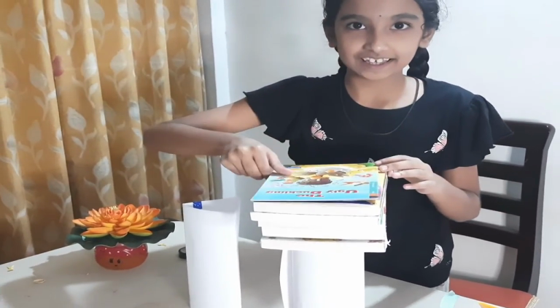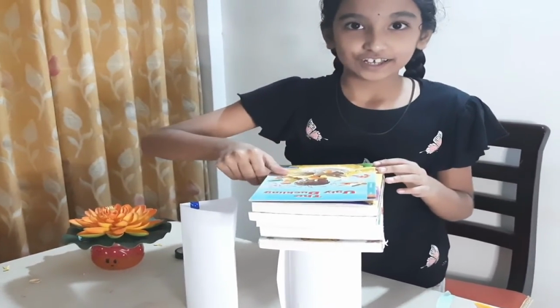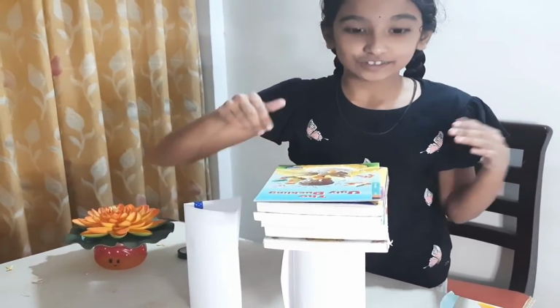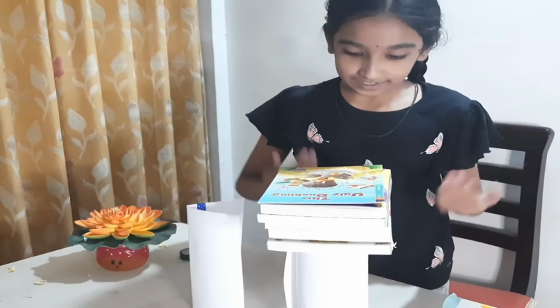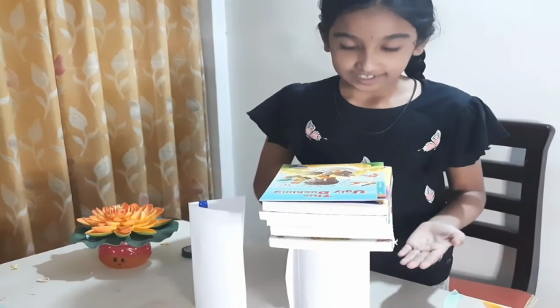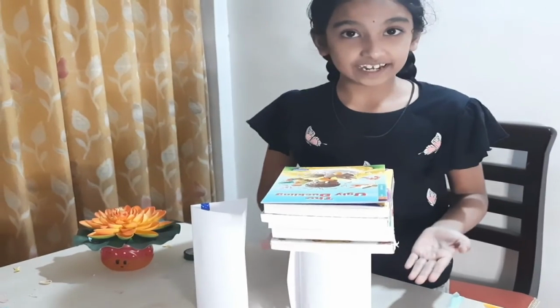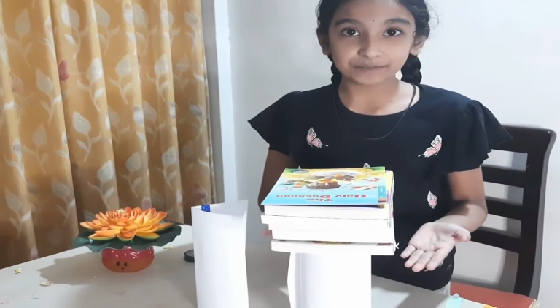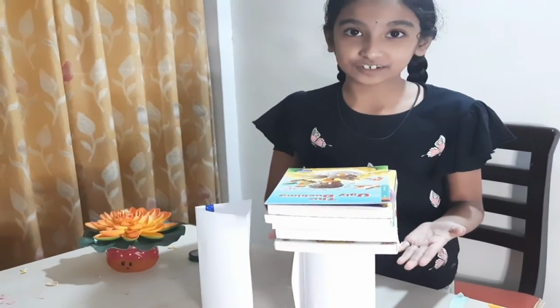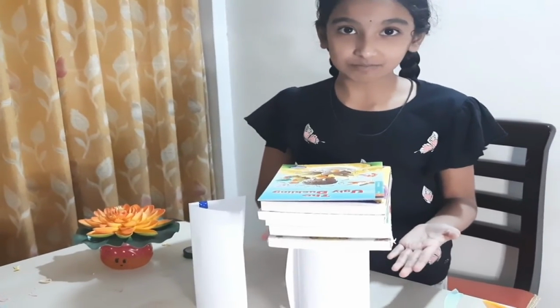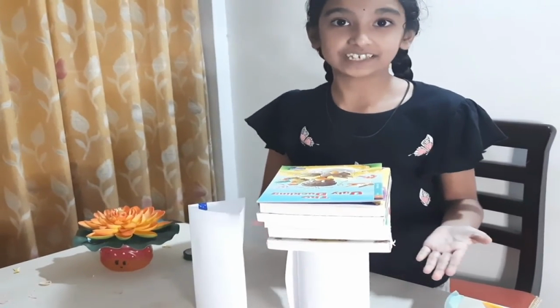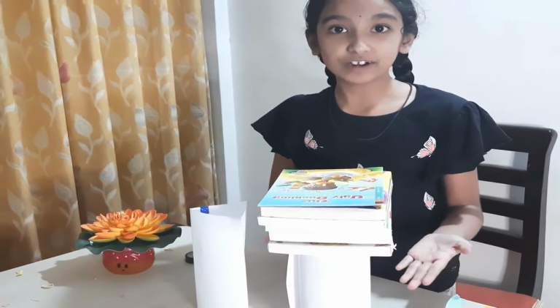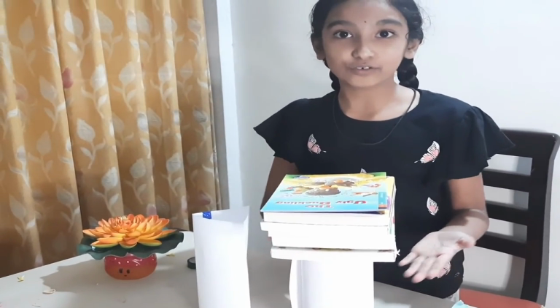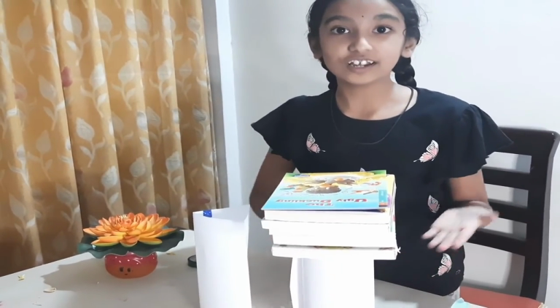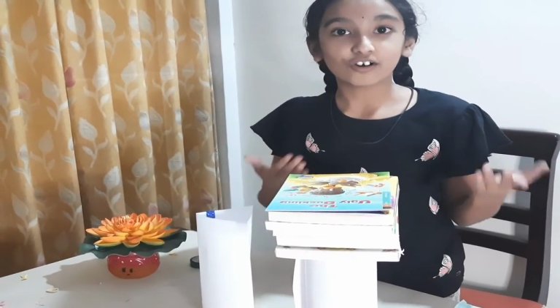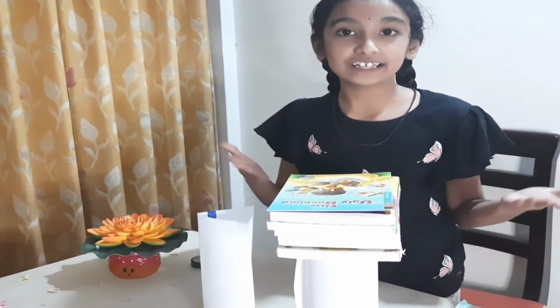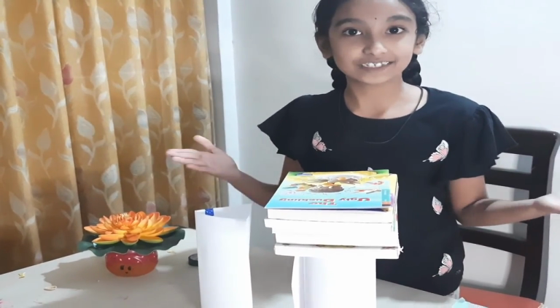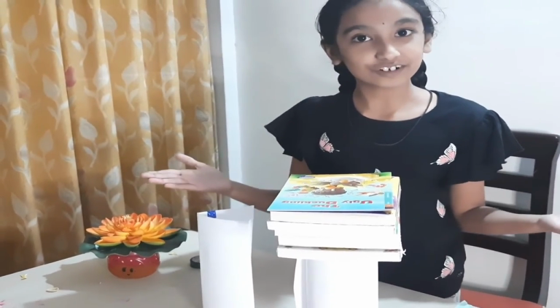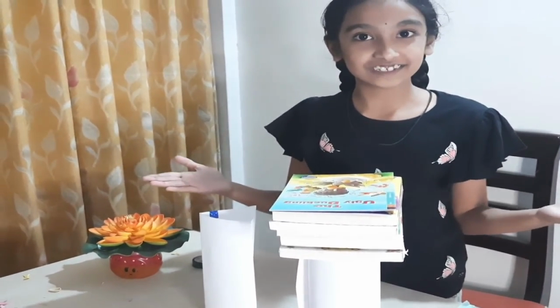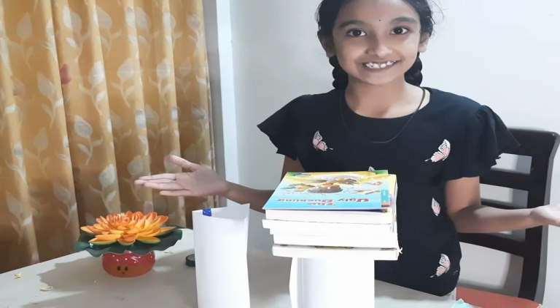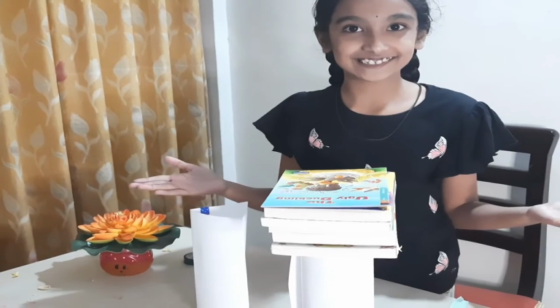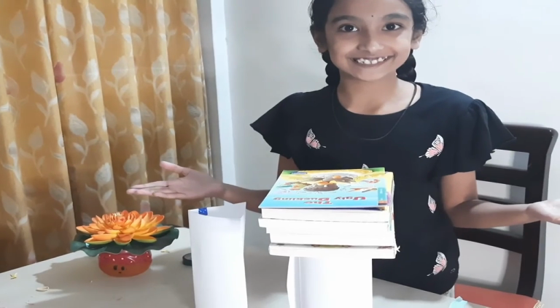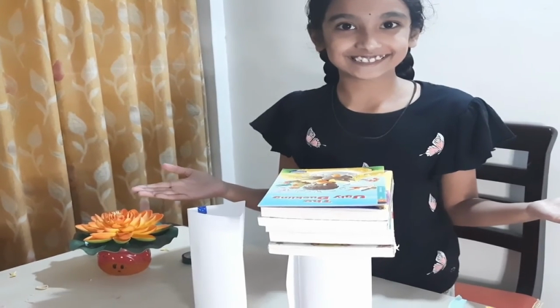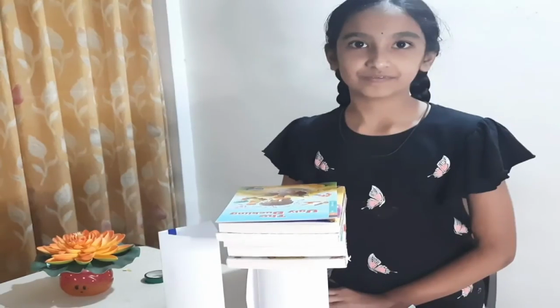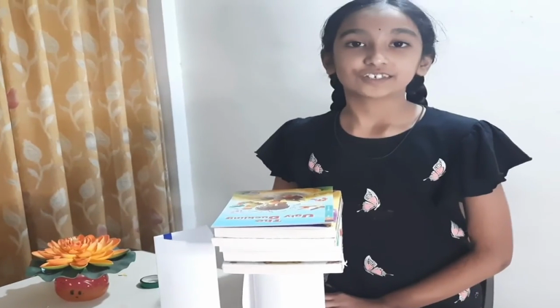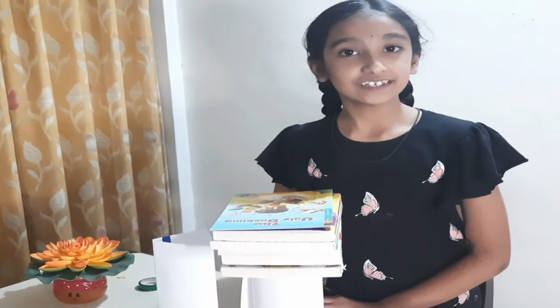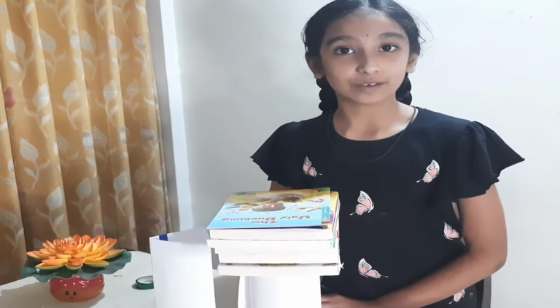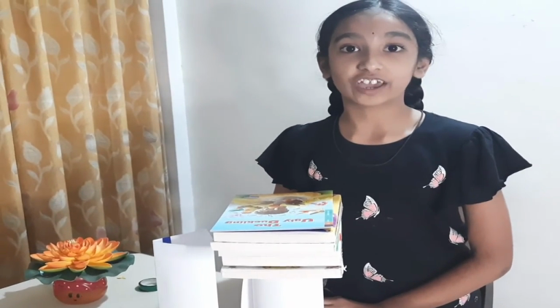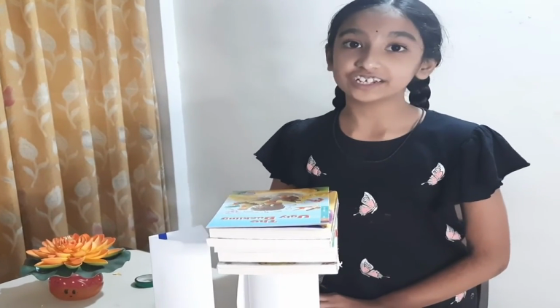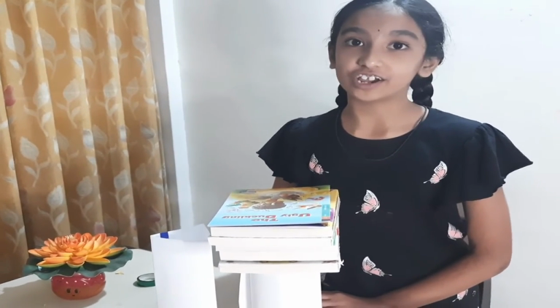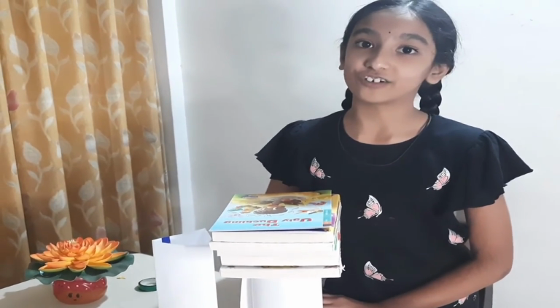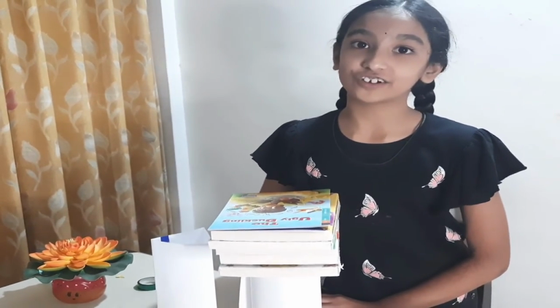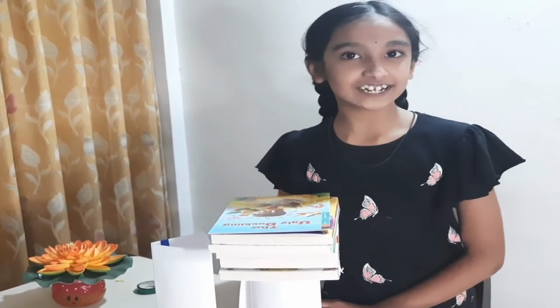This cylinder-based column is able to hold all 6 books. This game you can enjoy along with your friends.